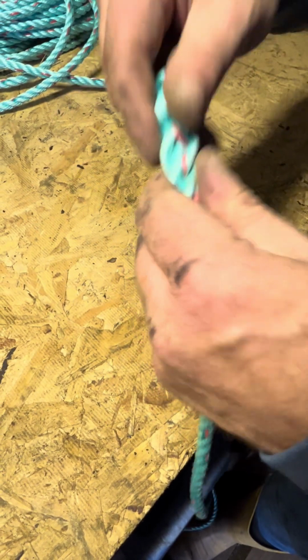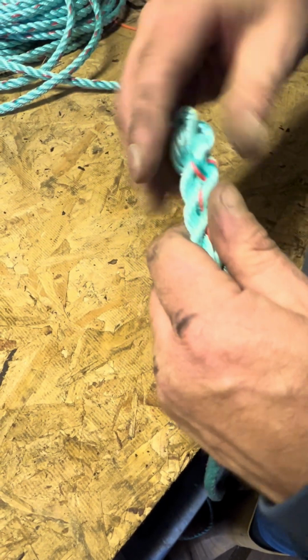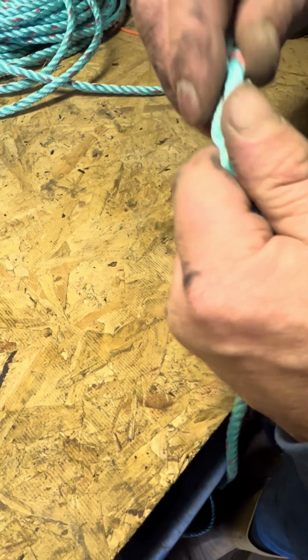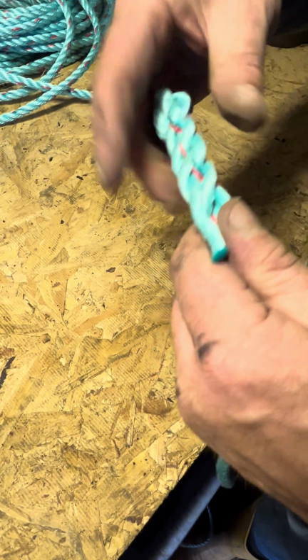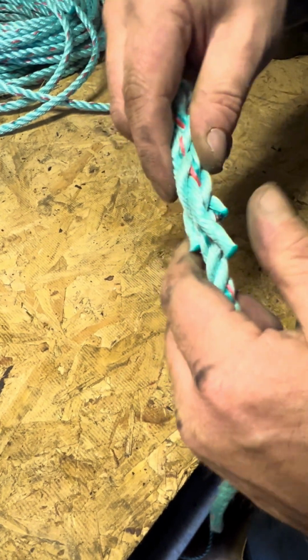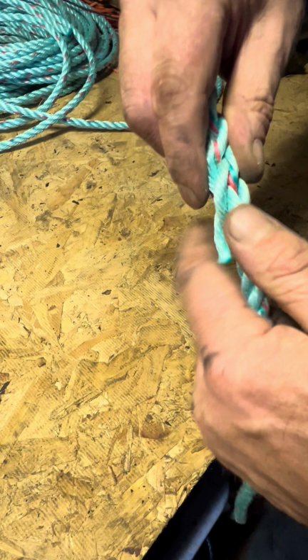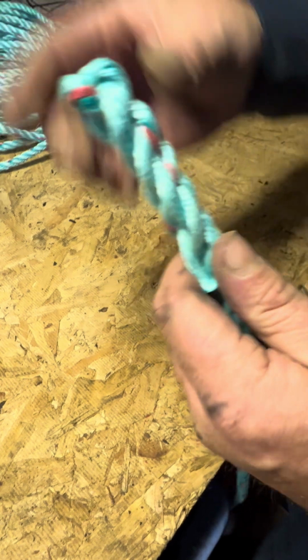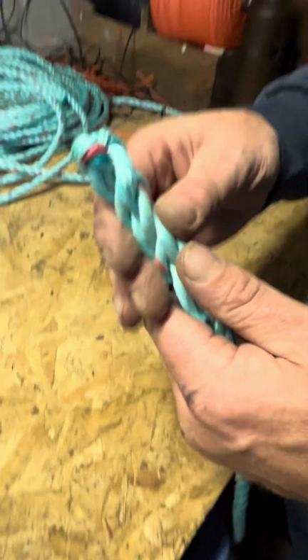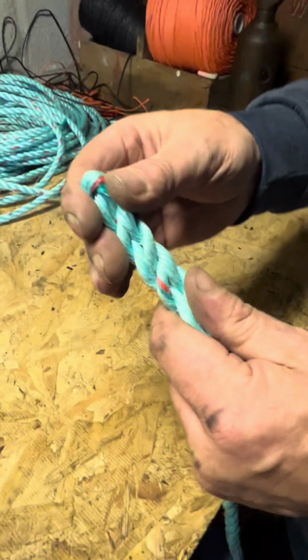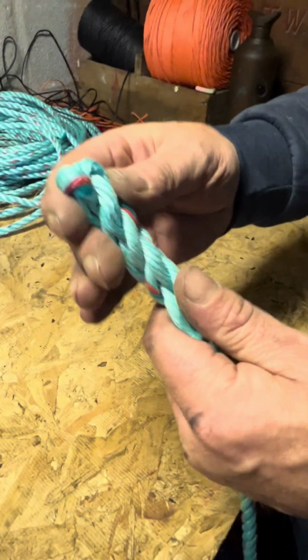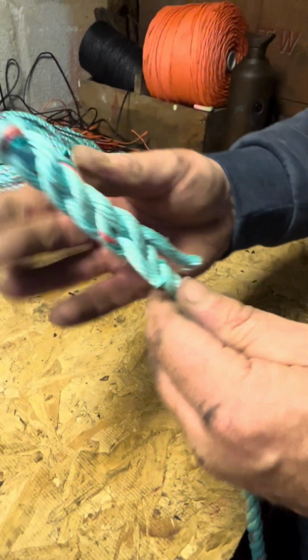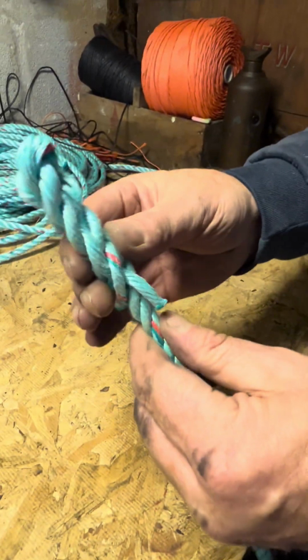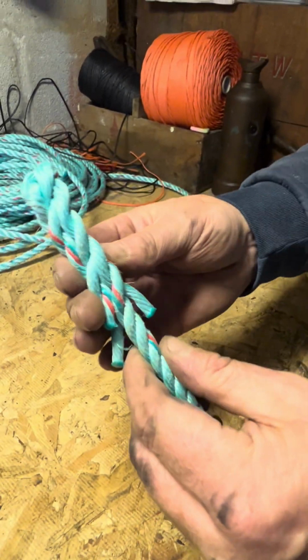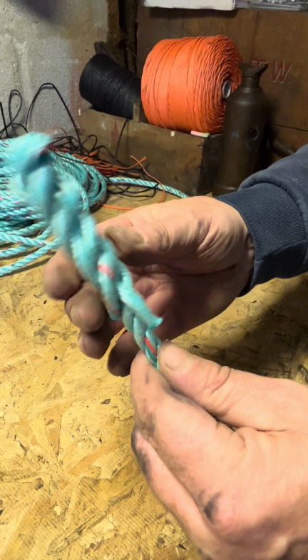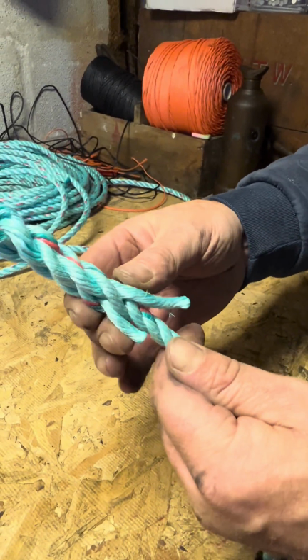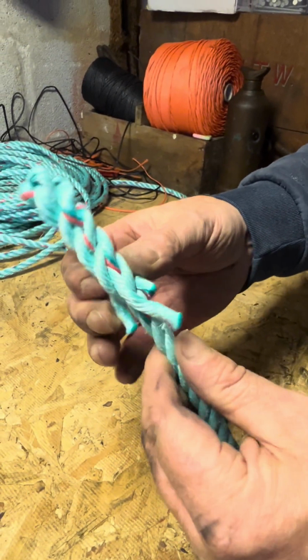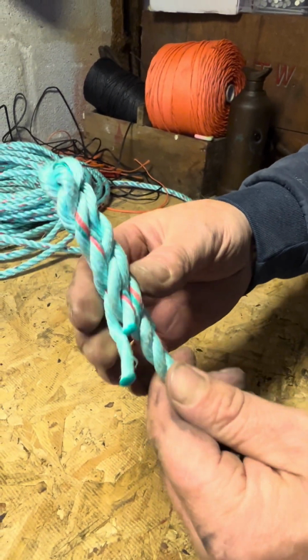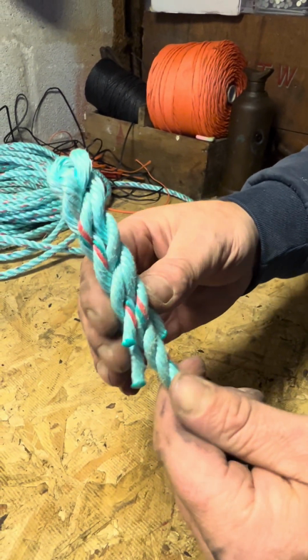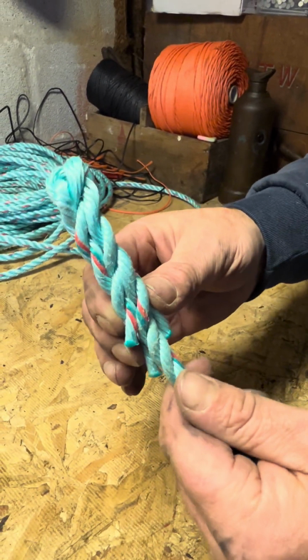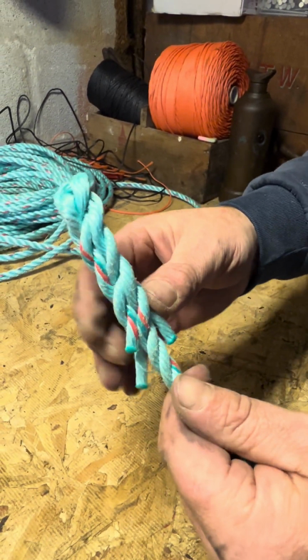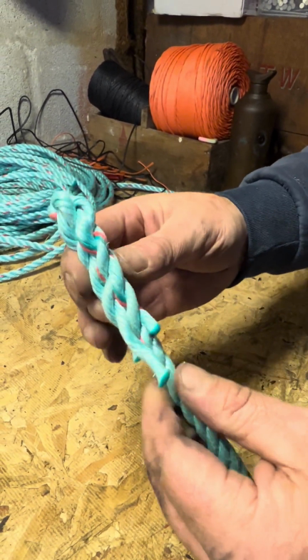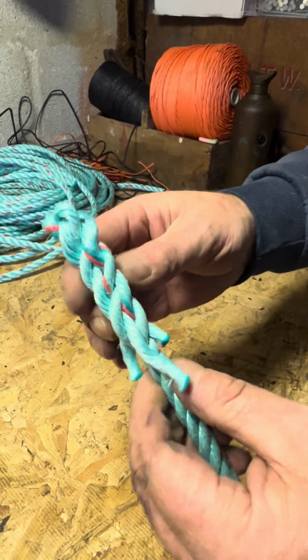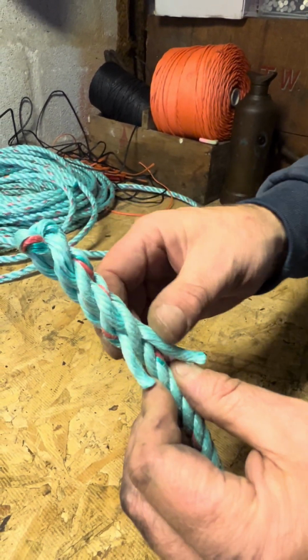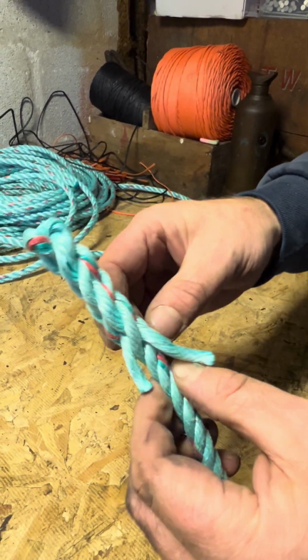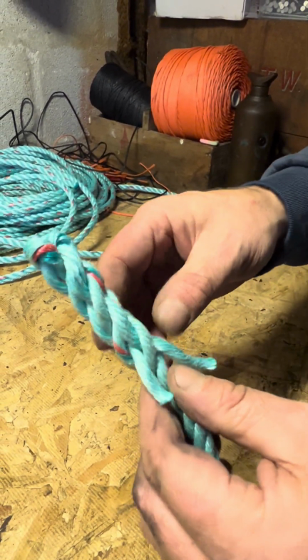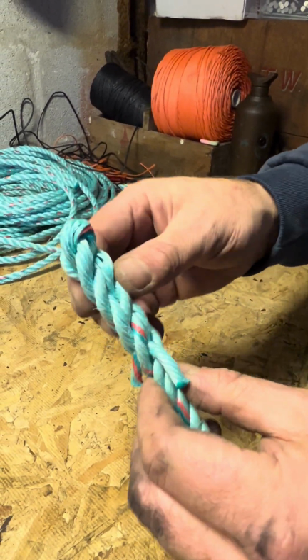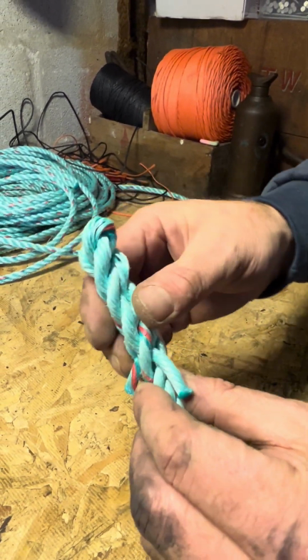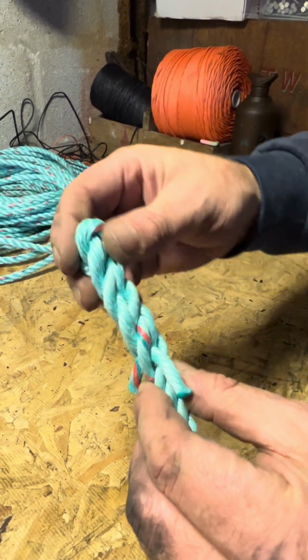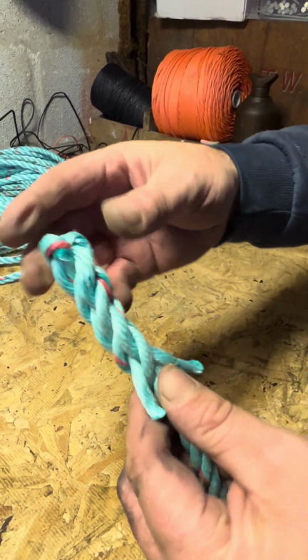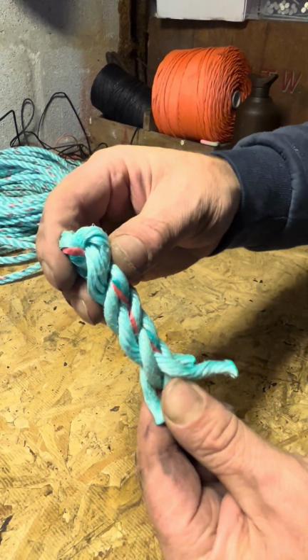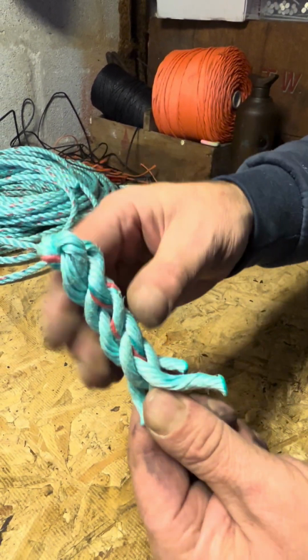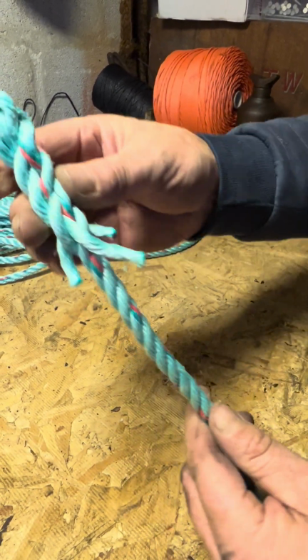And now you just have a nice neat end to the rope, and that rope will never fray or come undone because it's spliced in like that.